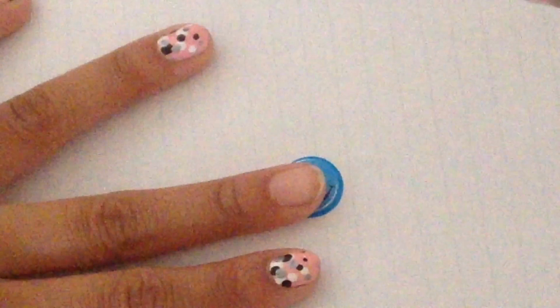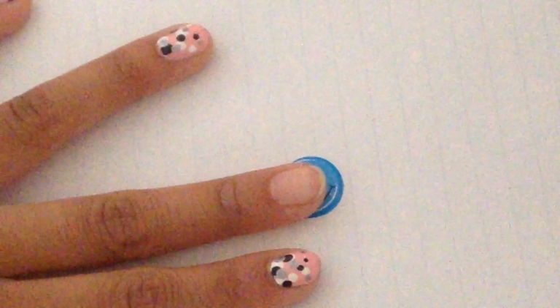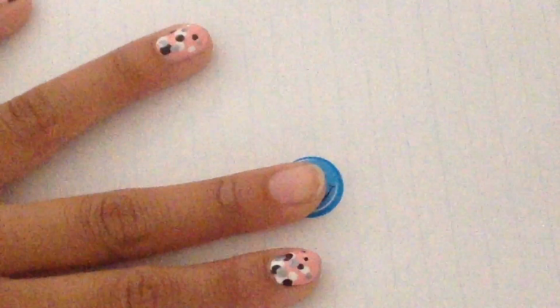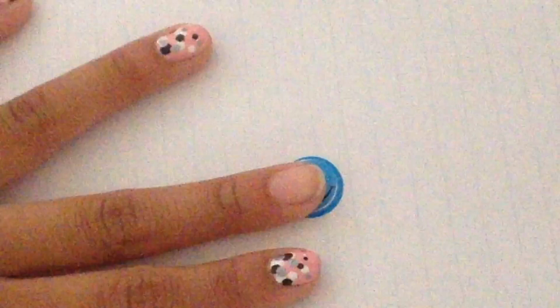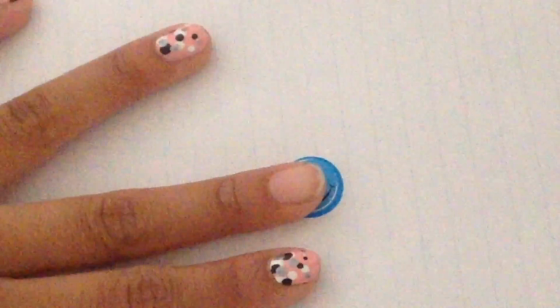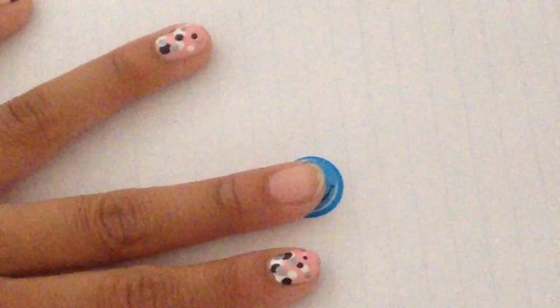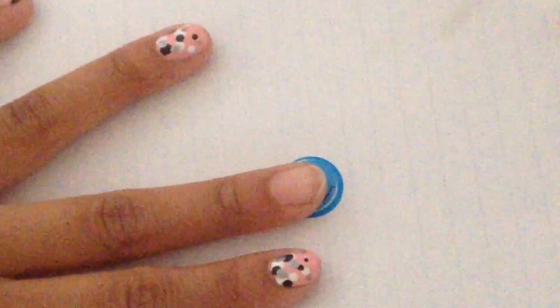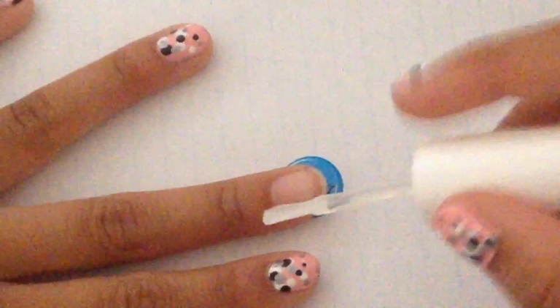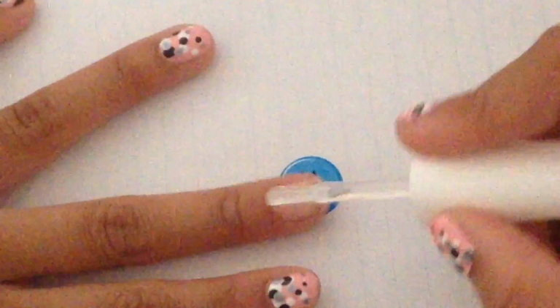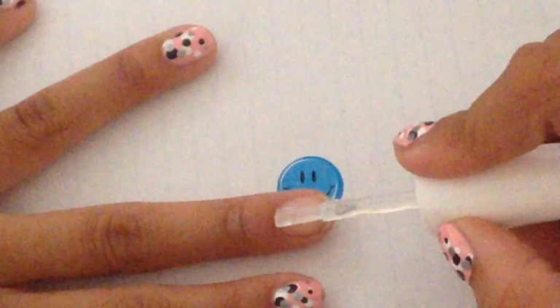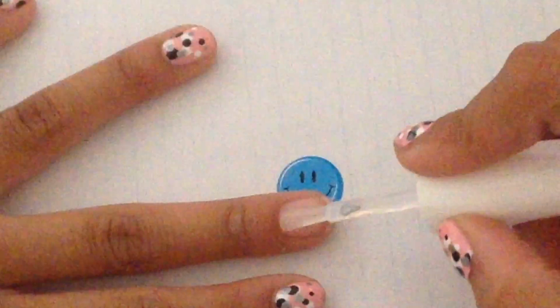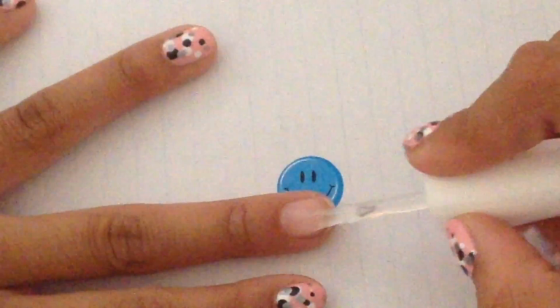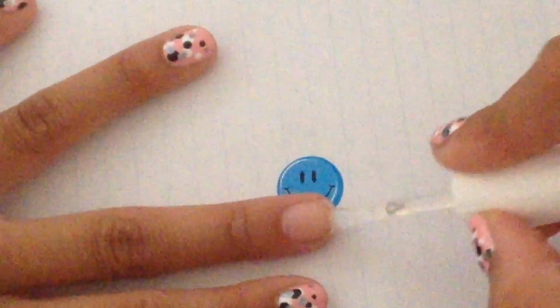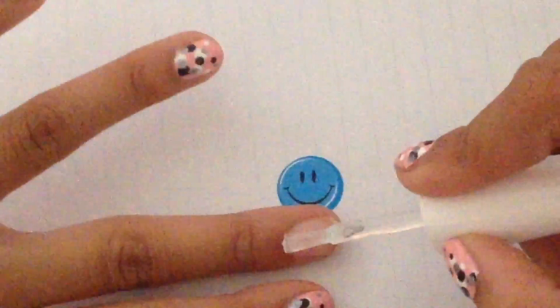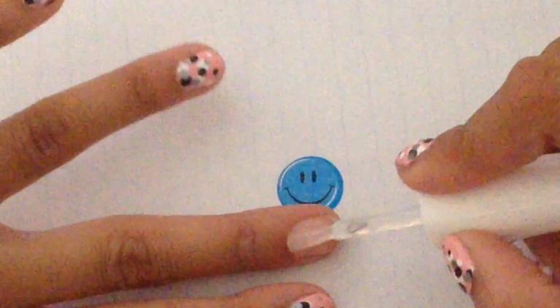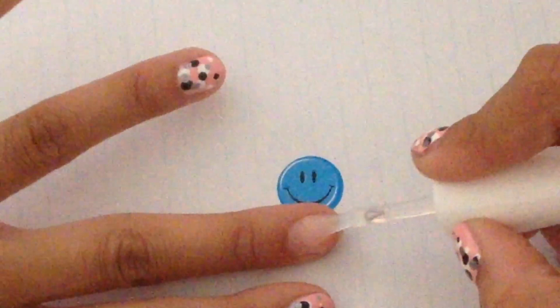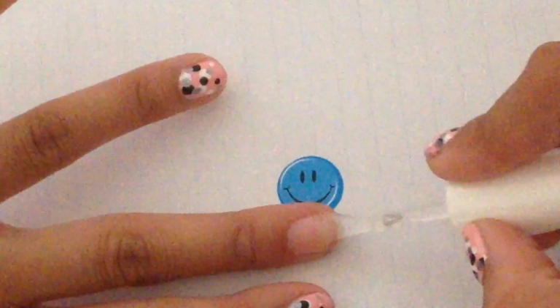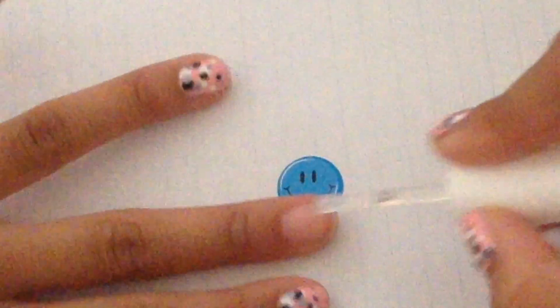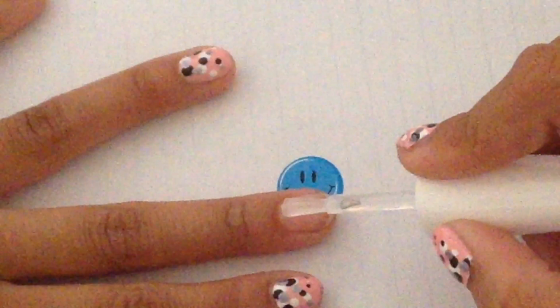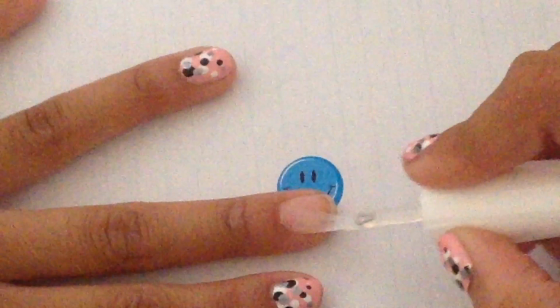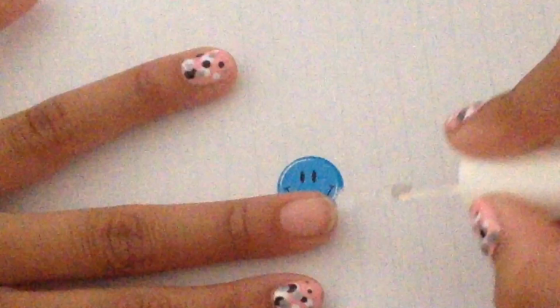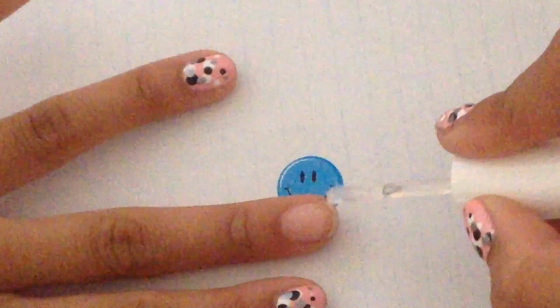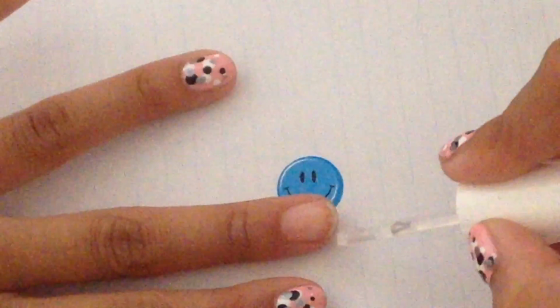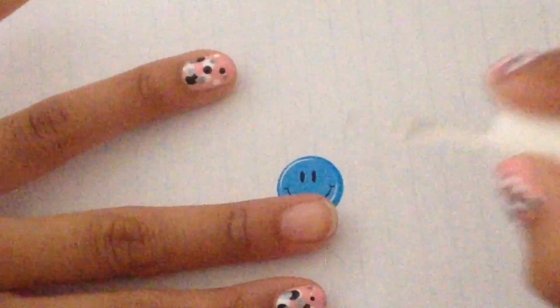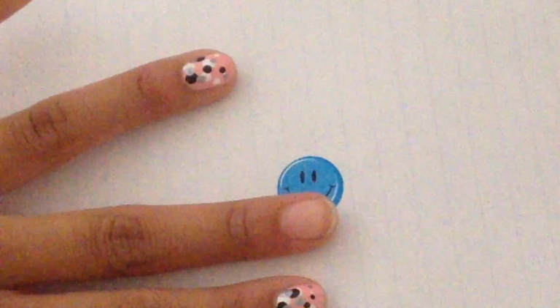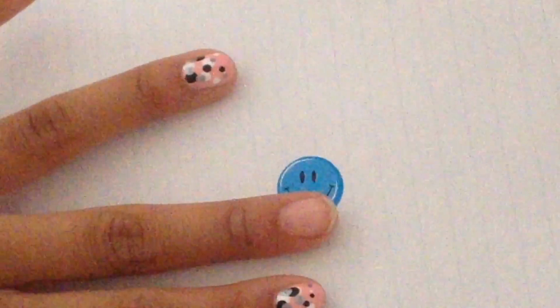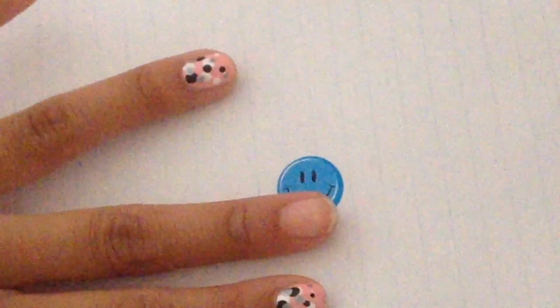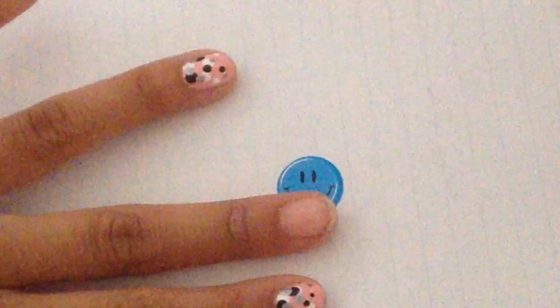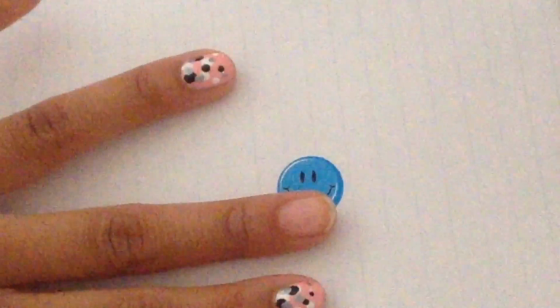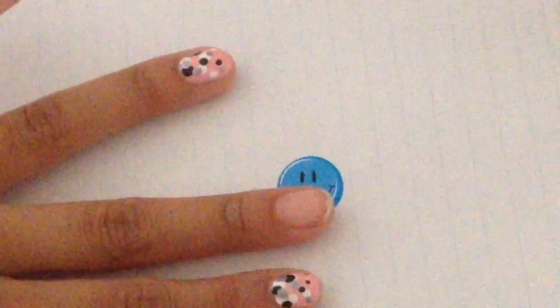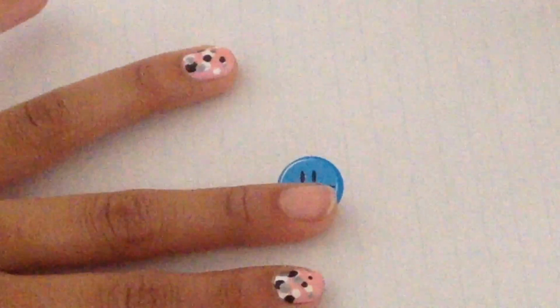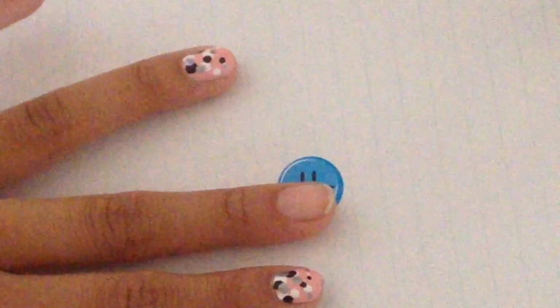Hey guys, it's Varsha. Today I'm going to be showing you how to make these really awesome ombré polka dot nails. We're going to start by applying a base coat to the top of our nail.